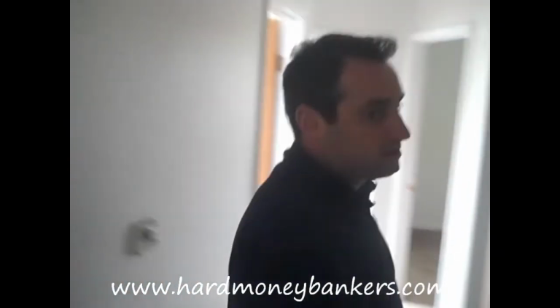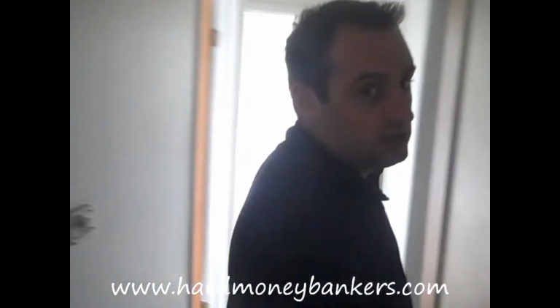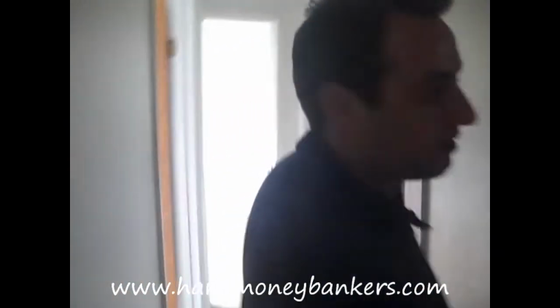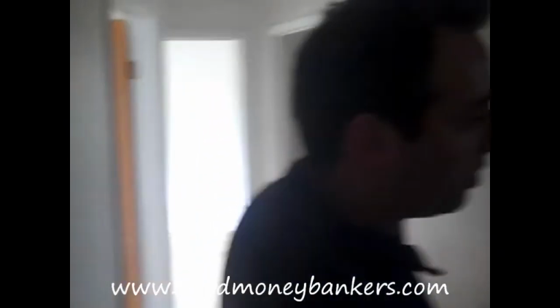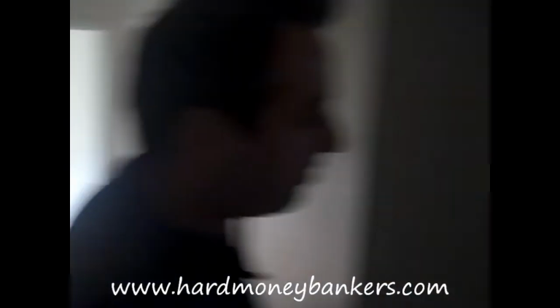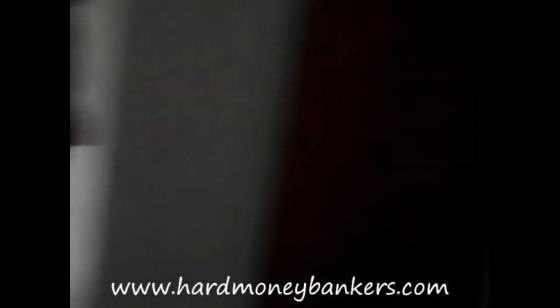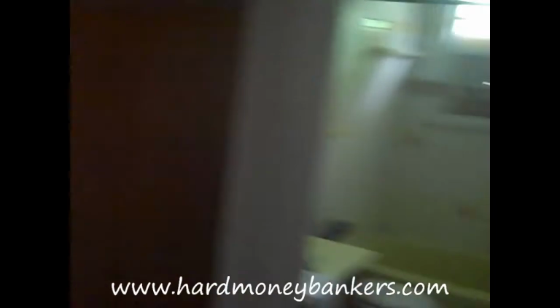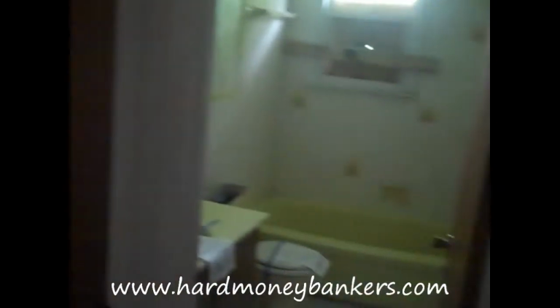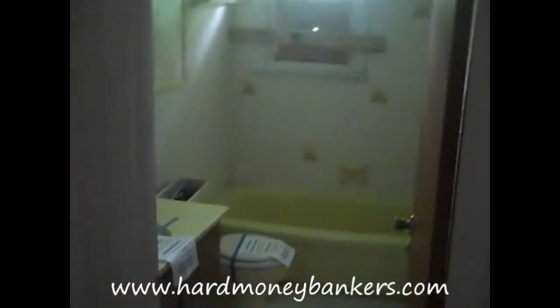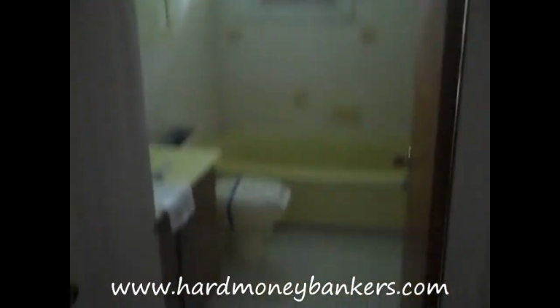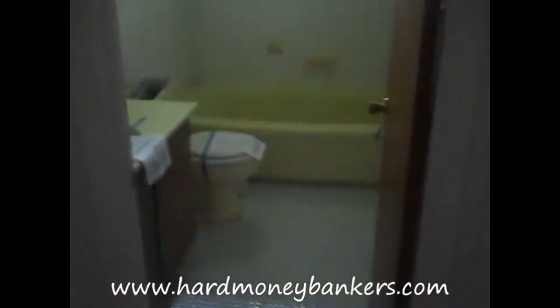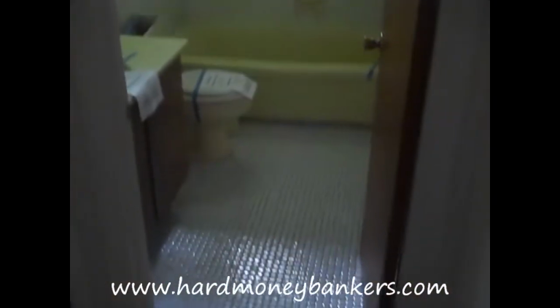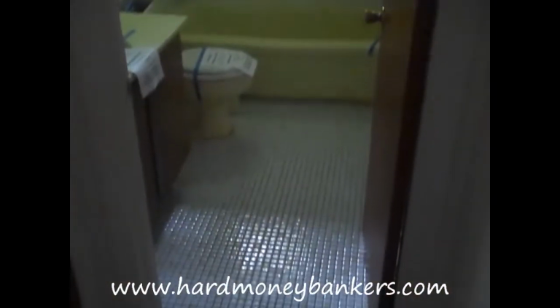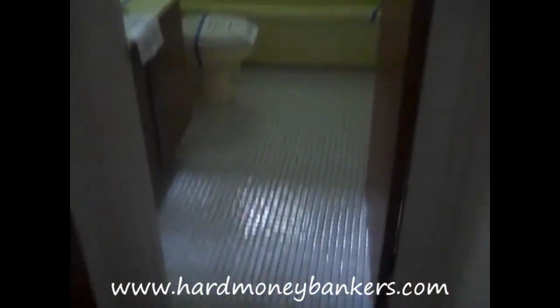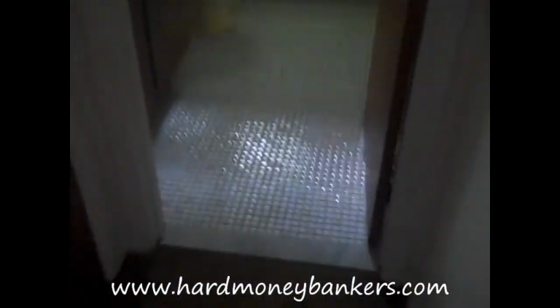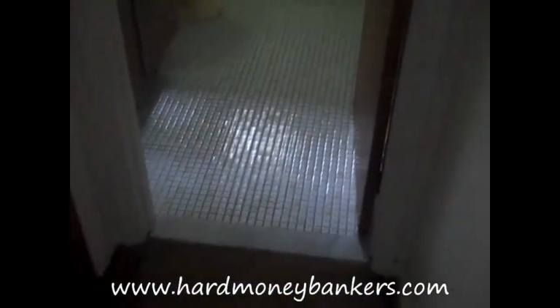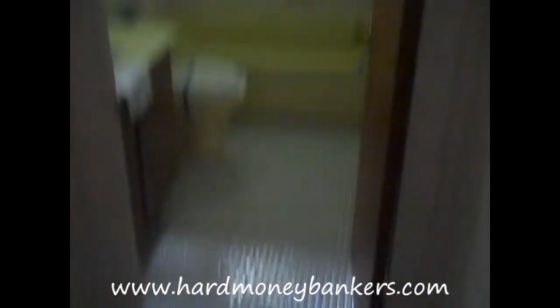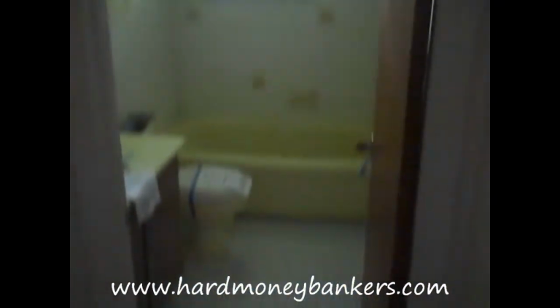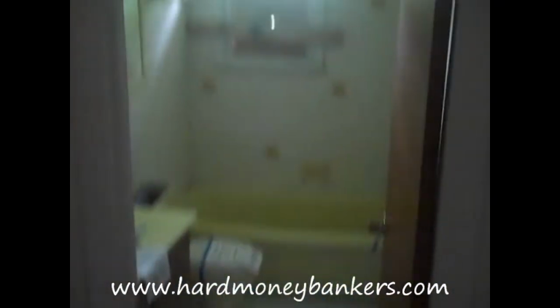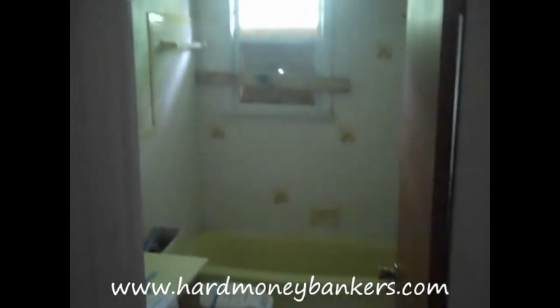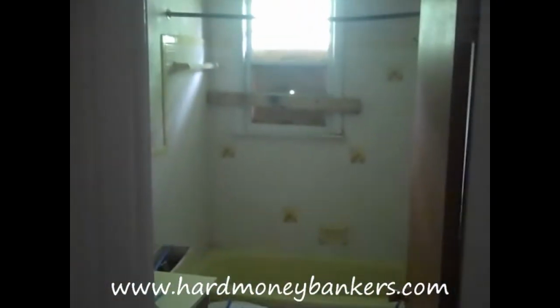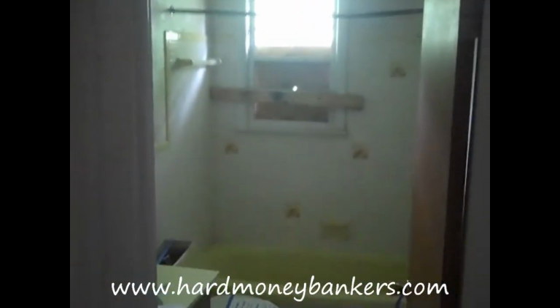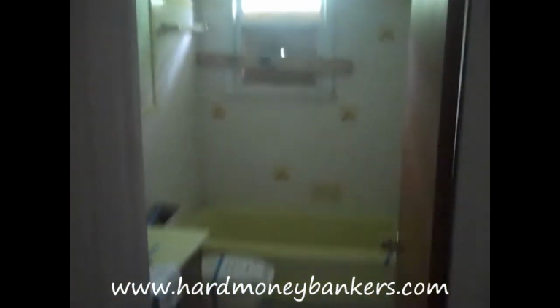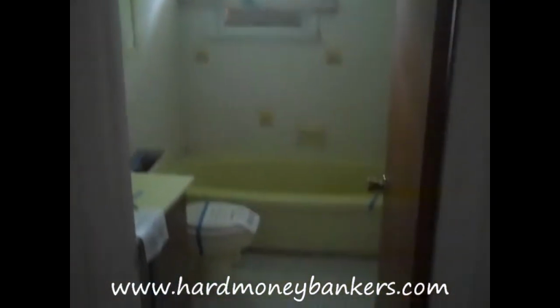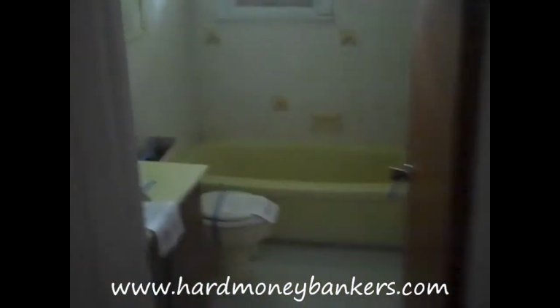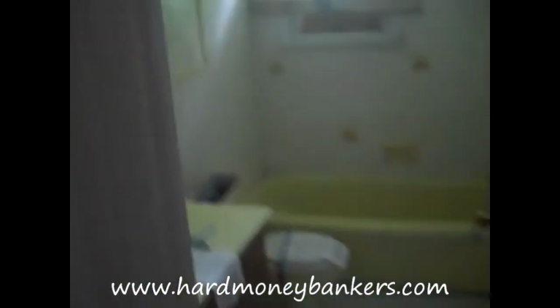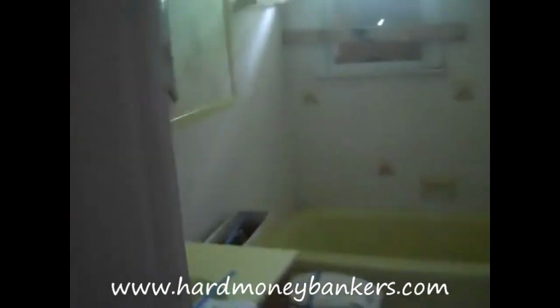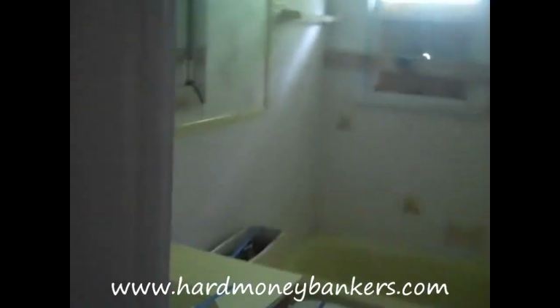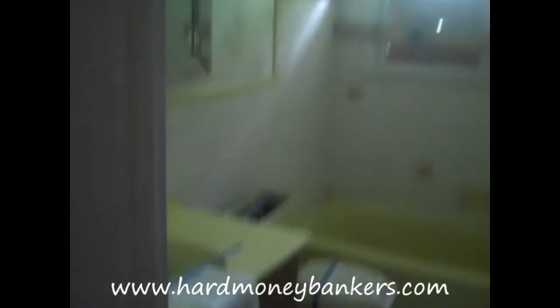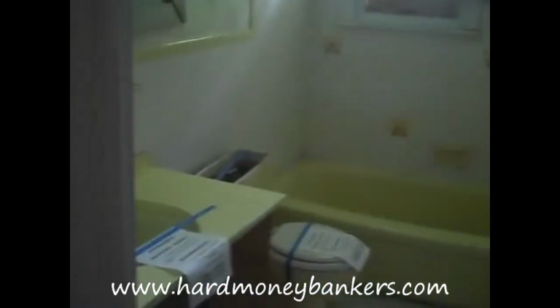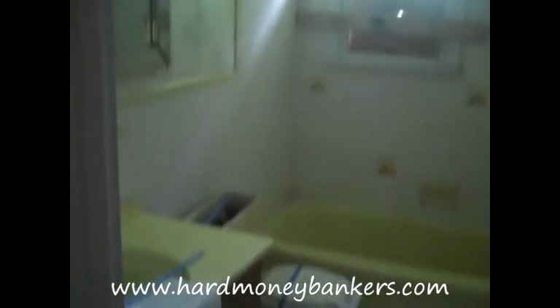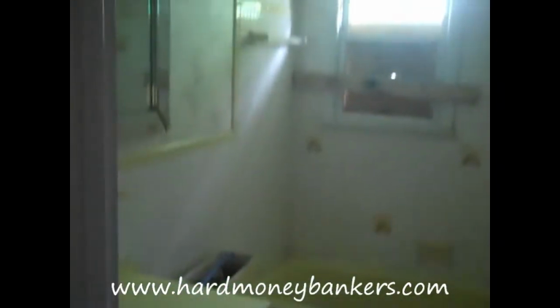Obviously, here we walk into a bathroom. This bathroom is going to have to get refinished — brand new tile, new tub, new toilet, new vanity, and a new window in there.